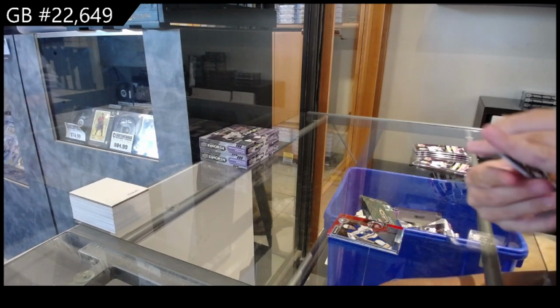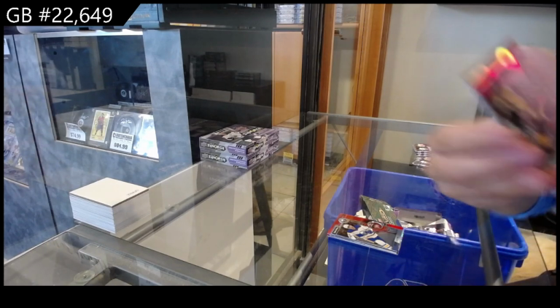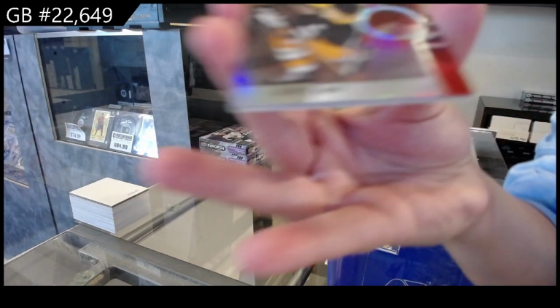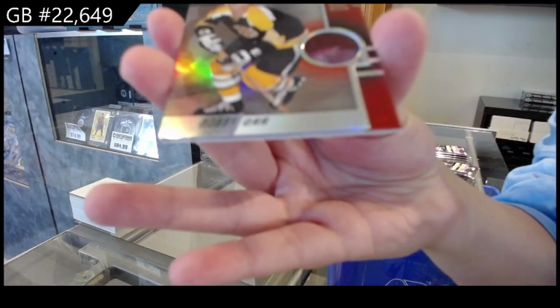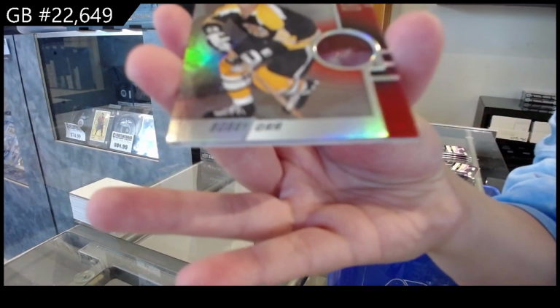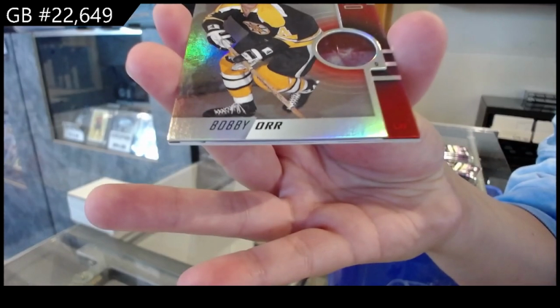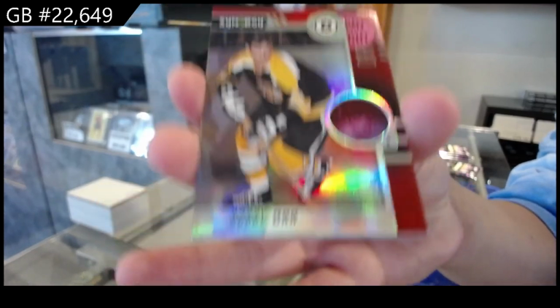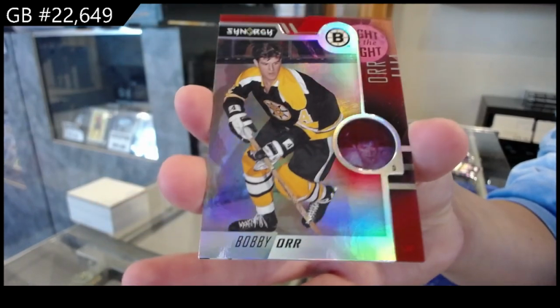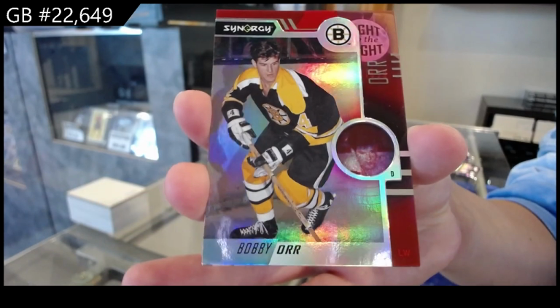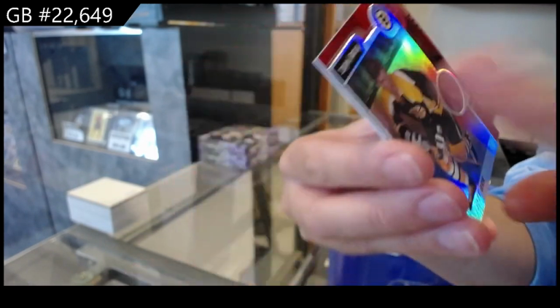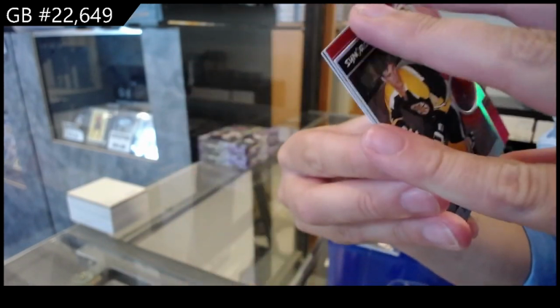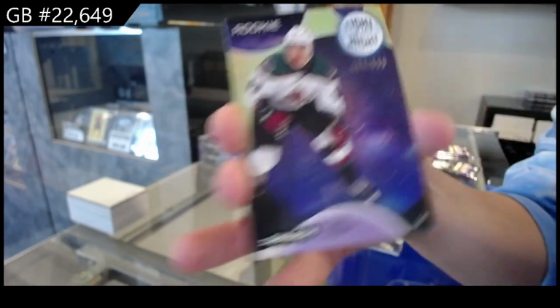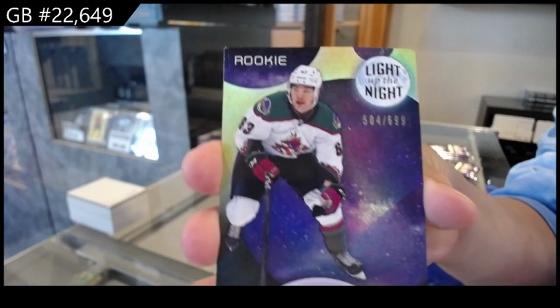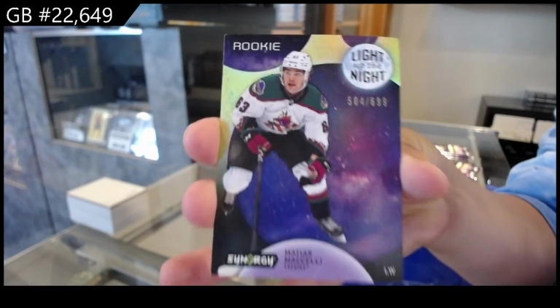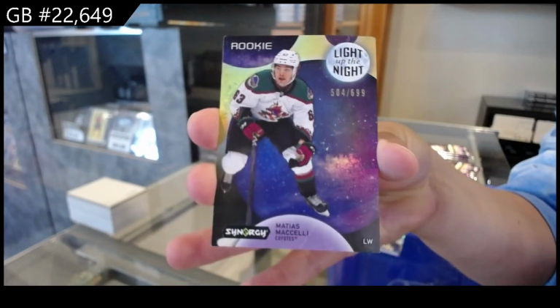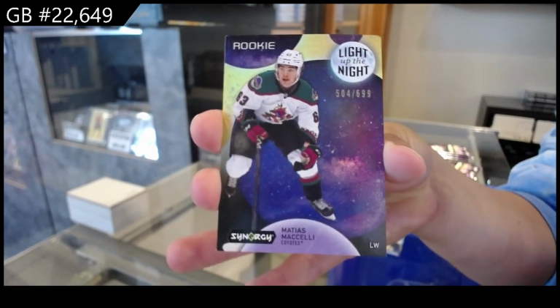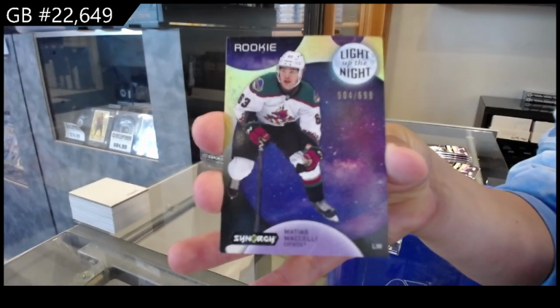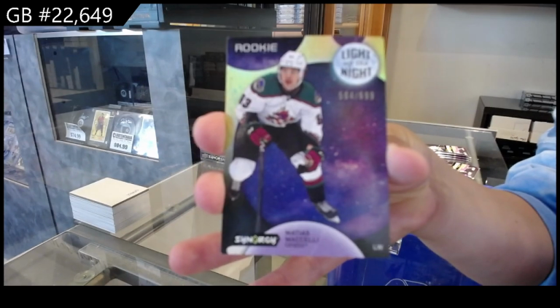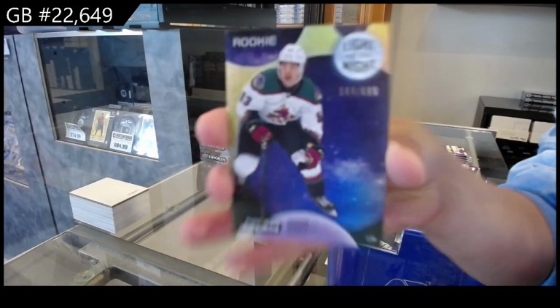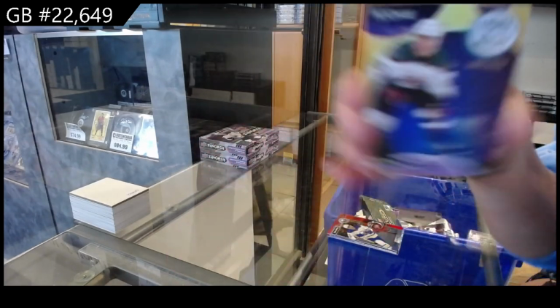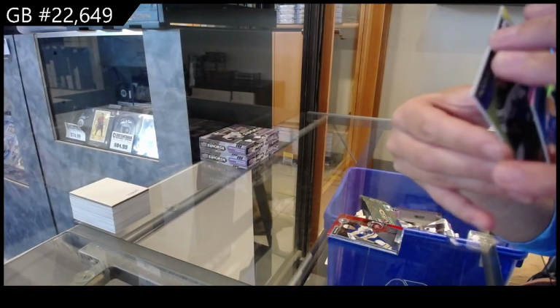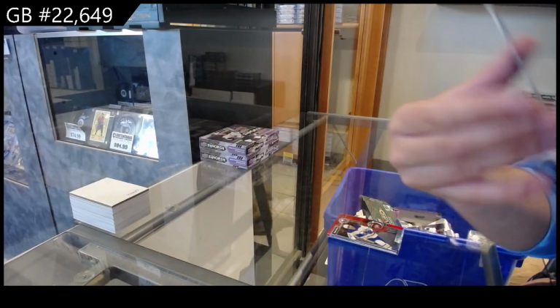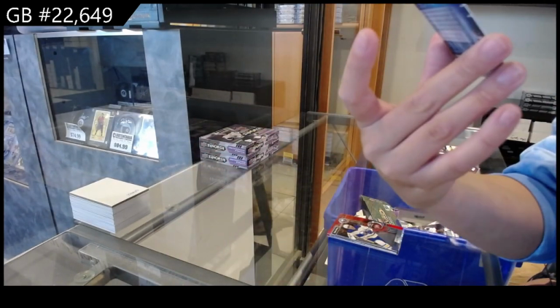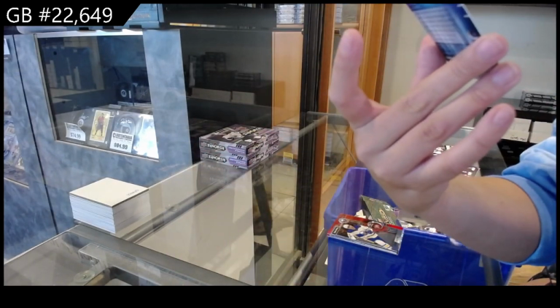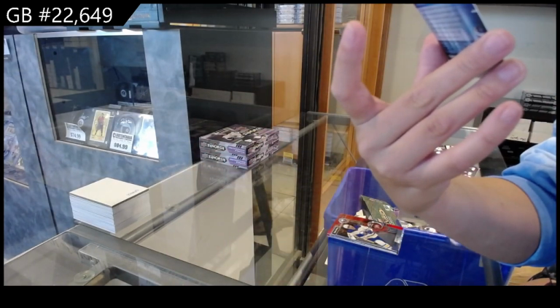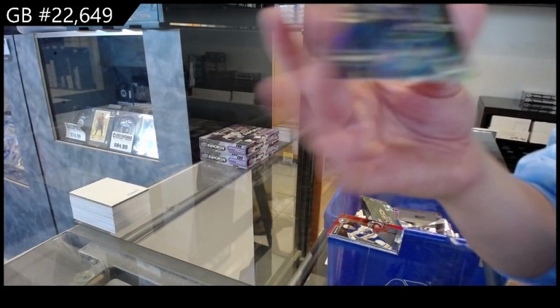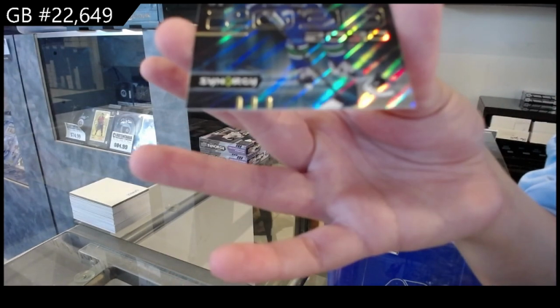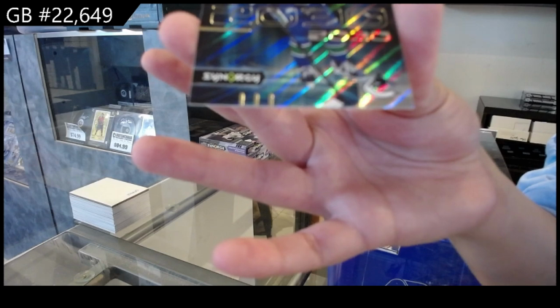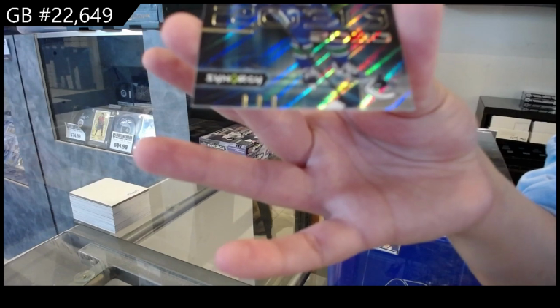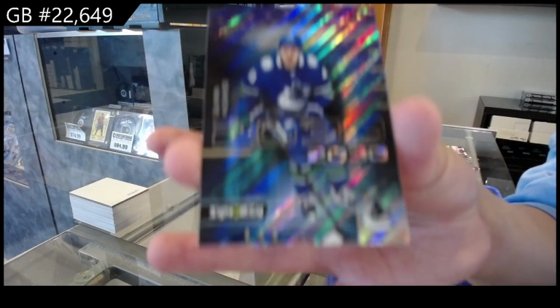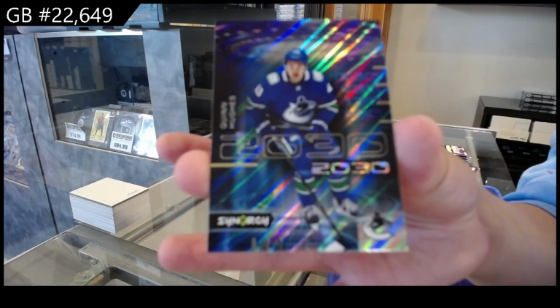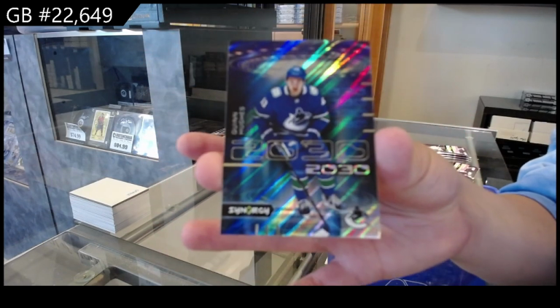Red for the Boston Bruins of Bobby Orr. Light Up the Night for Arizona of Matthias Micheli. And a 2030 for the Vancouver Canucks of Quinn Hughes.